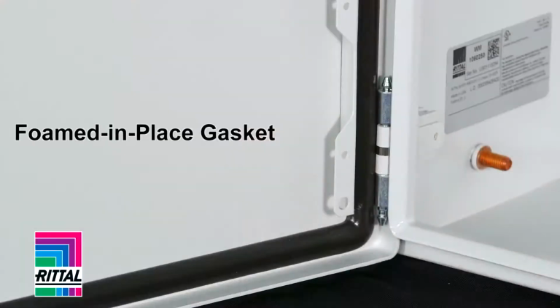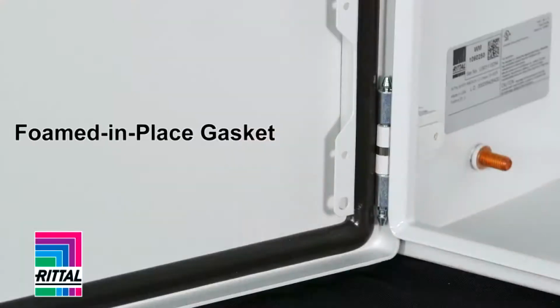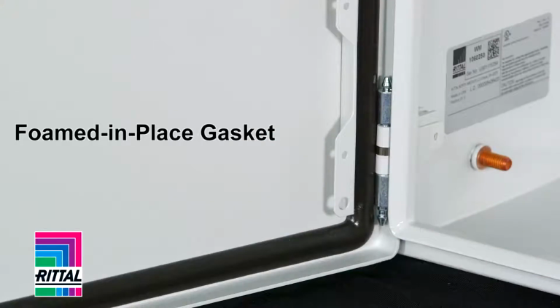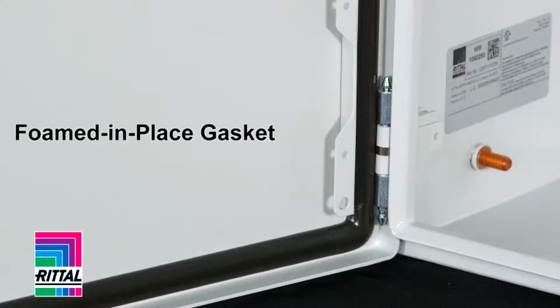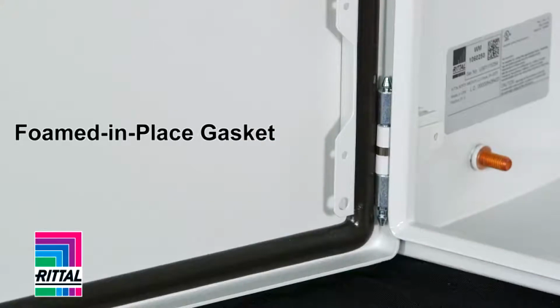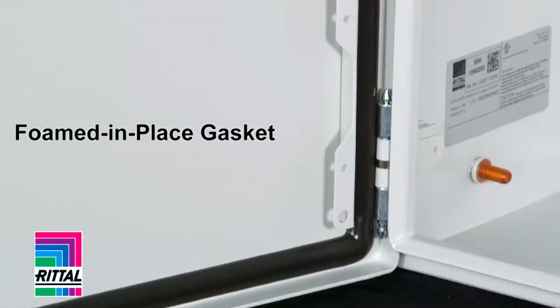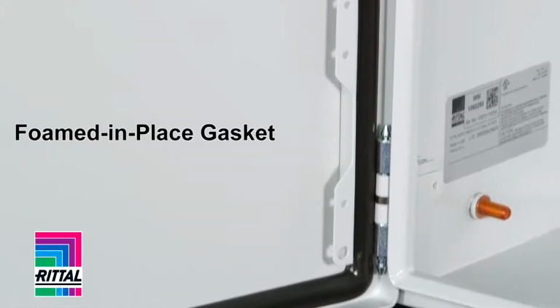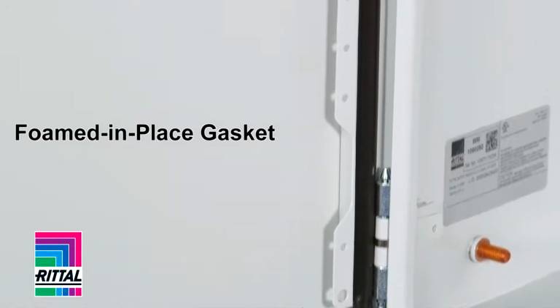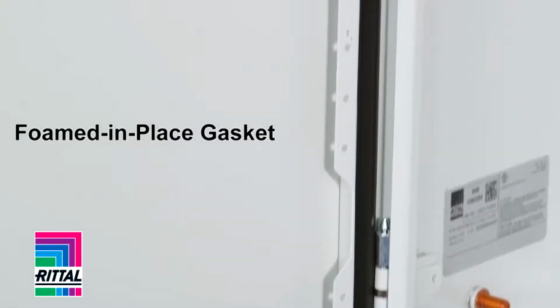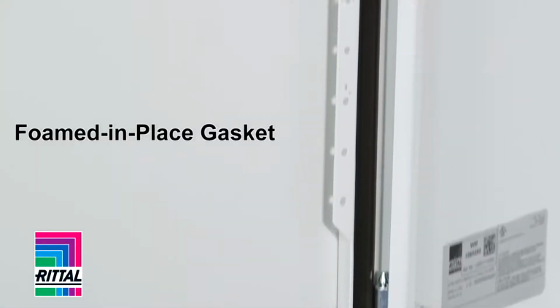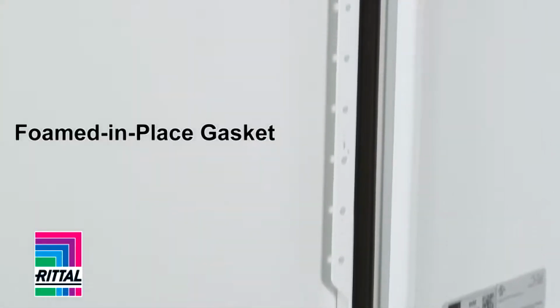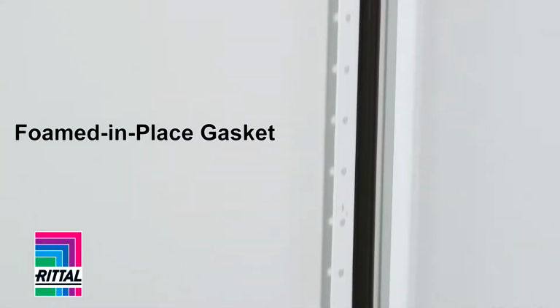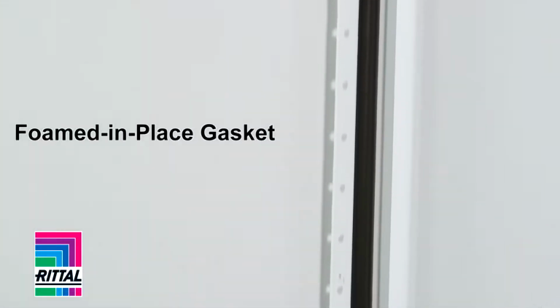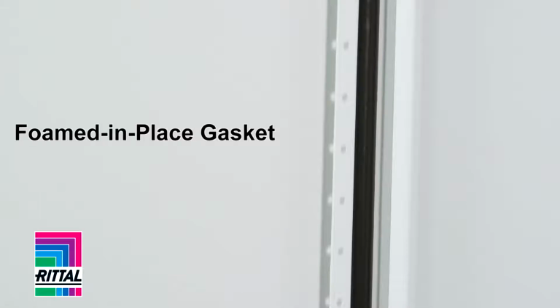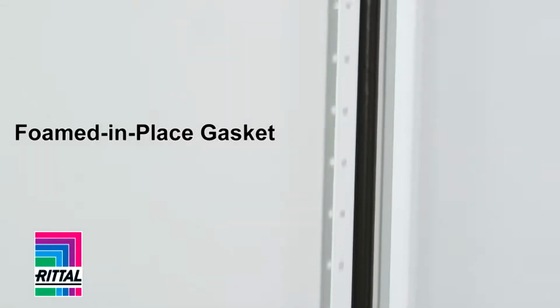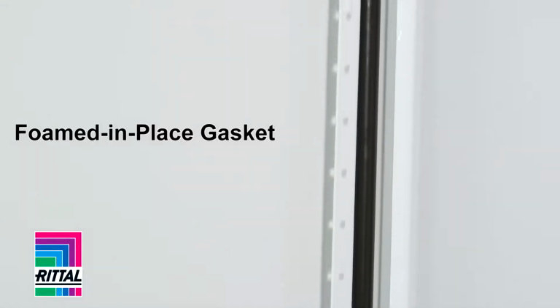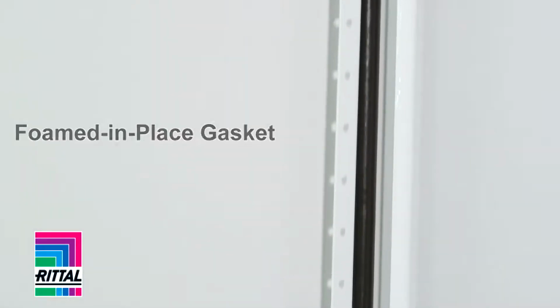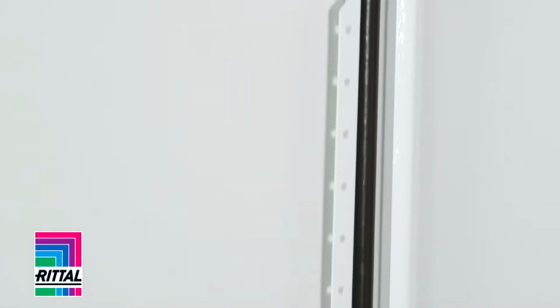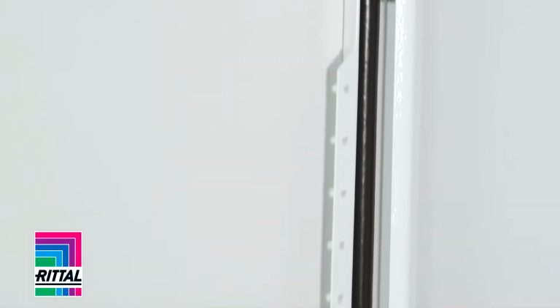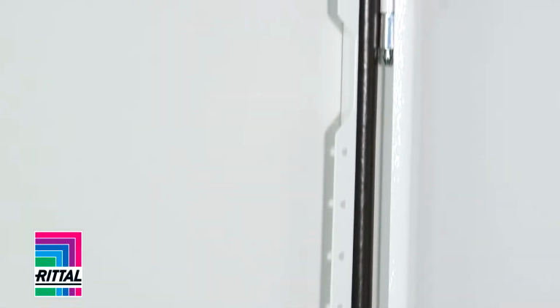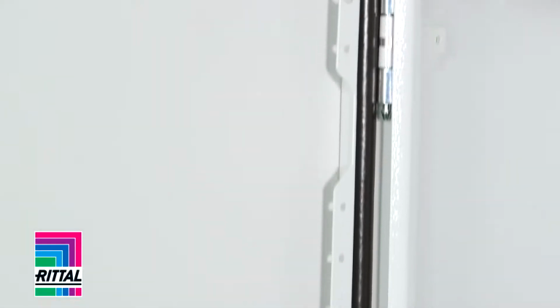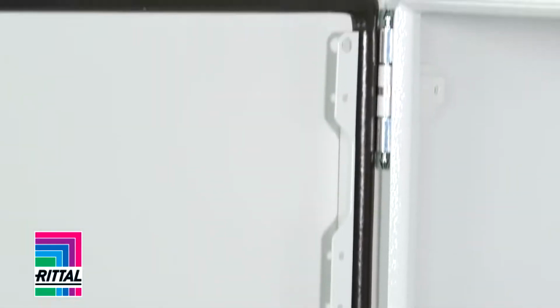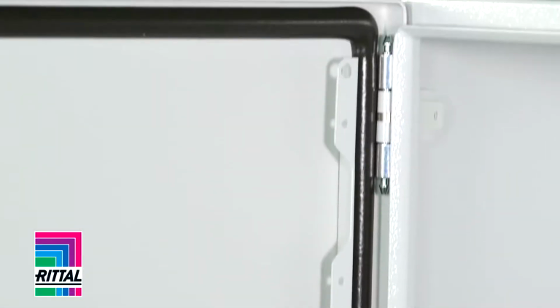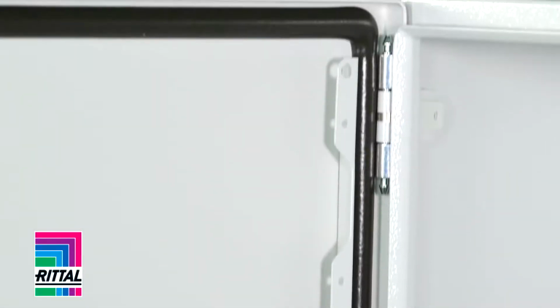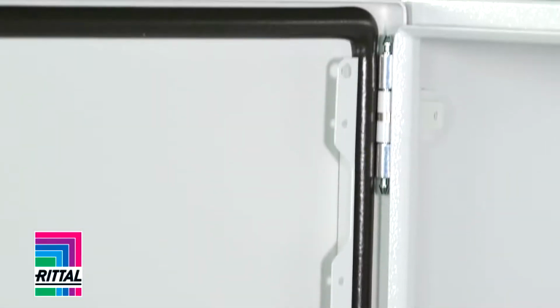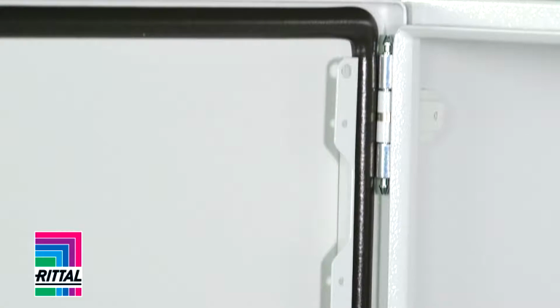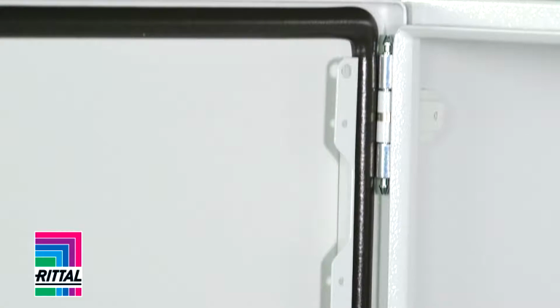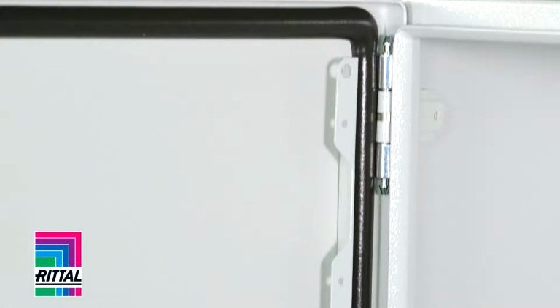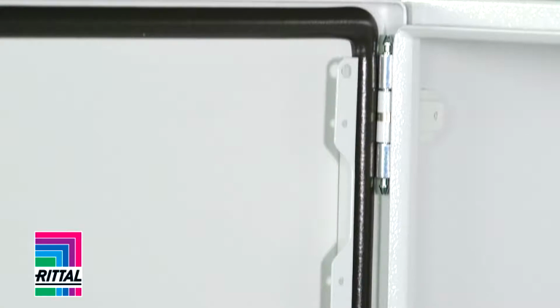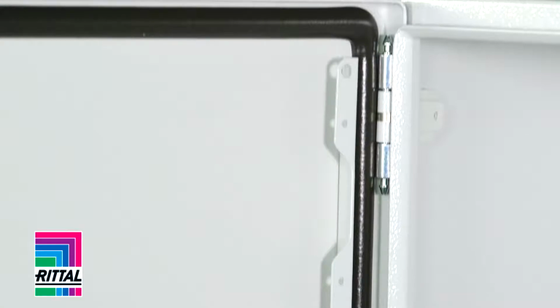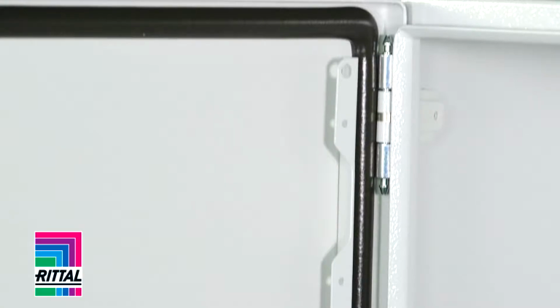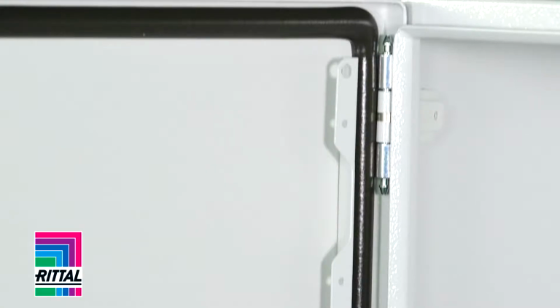What about the gasketing that's used? The best gasket out there for your protection is a robotically applied foamed-in-place gasket. Or do they use a strip gasket? Strip gaskets have seams, and over time with heat and humidity, they tend to fall off.